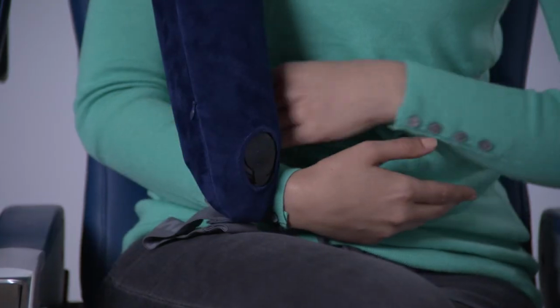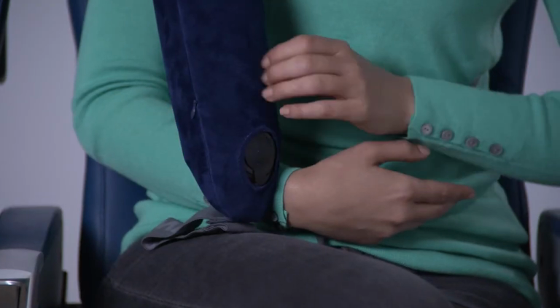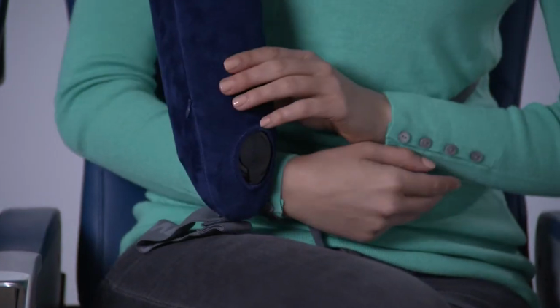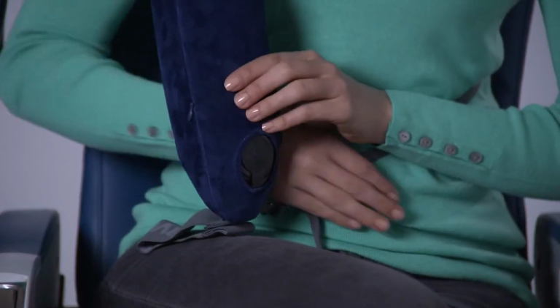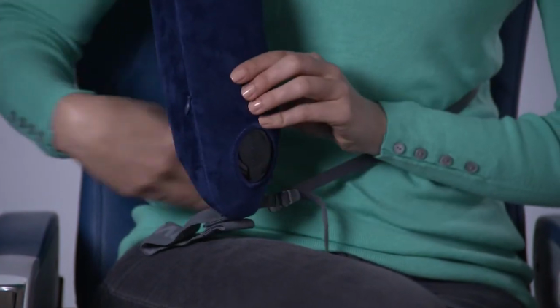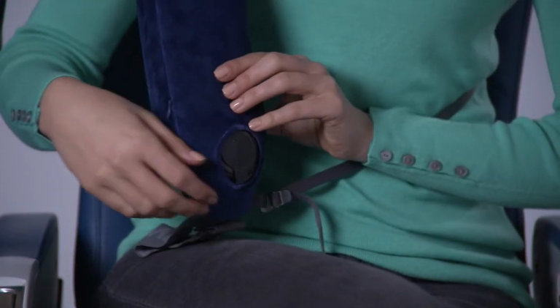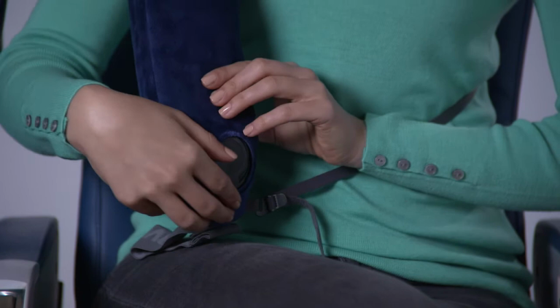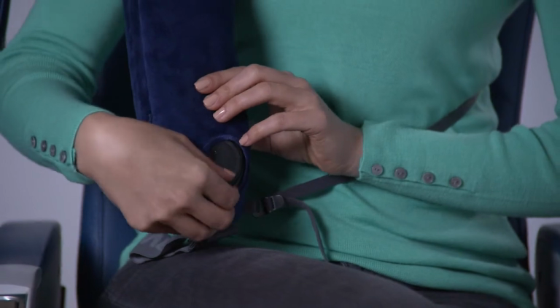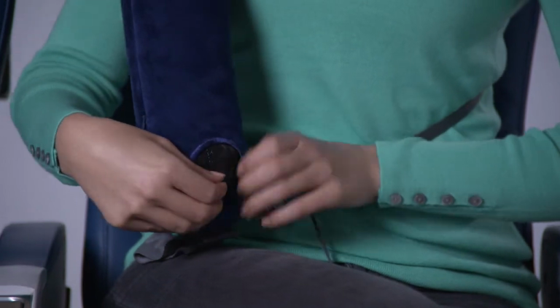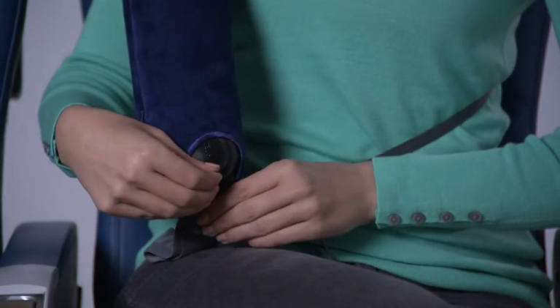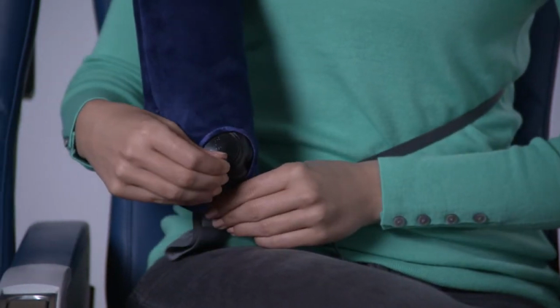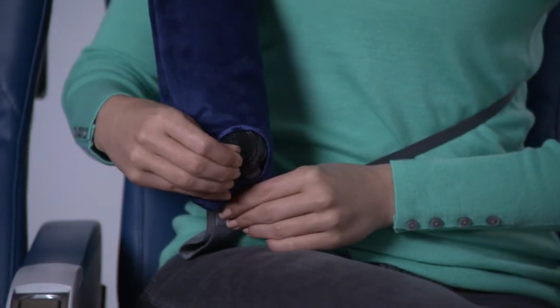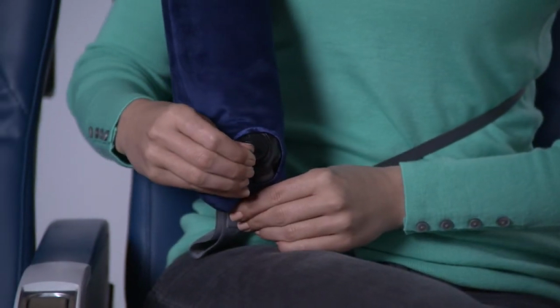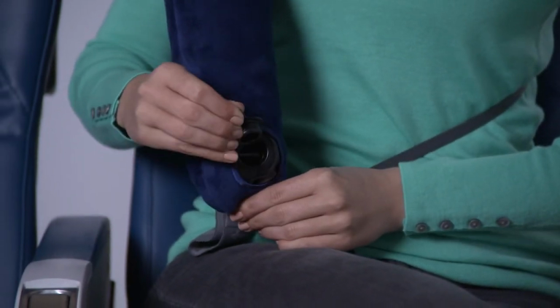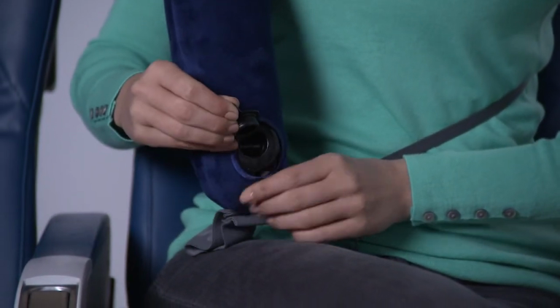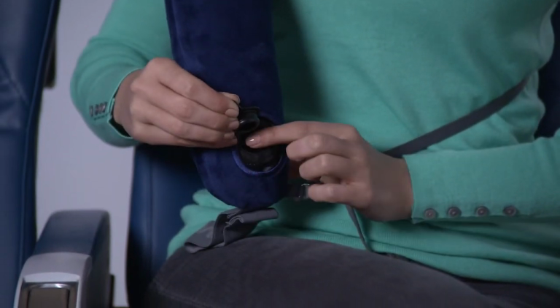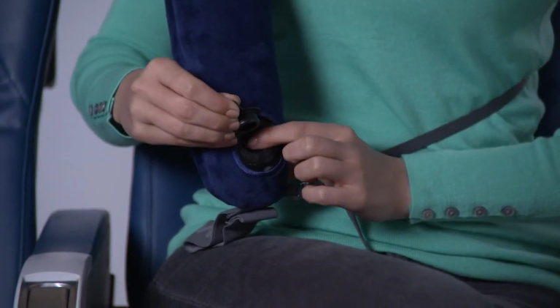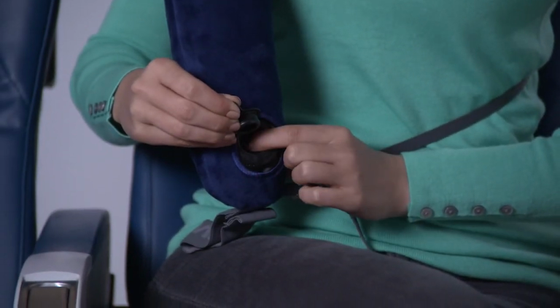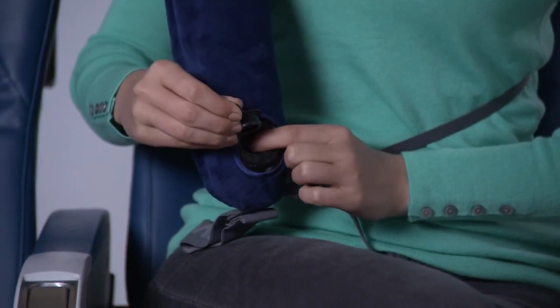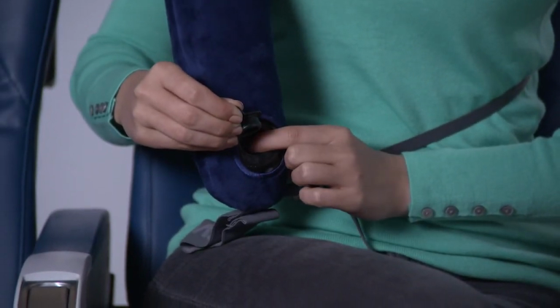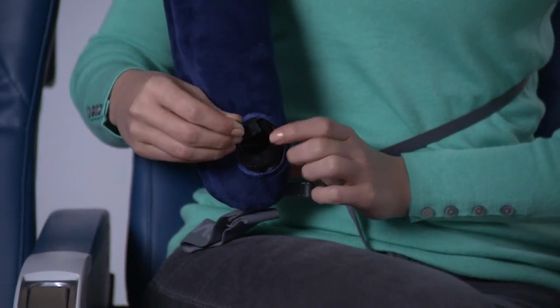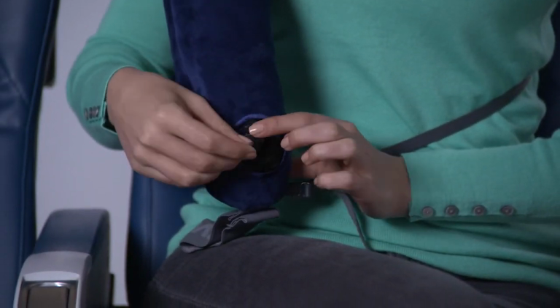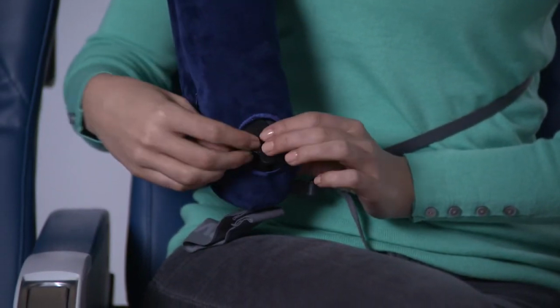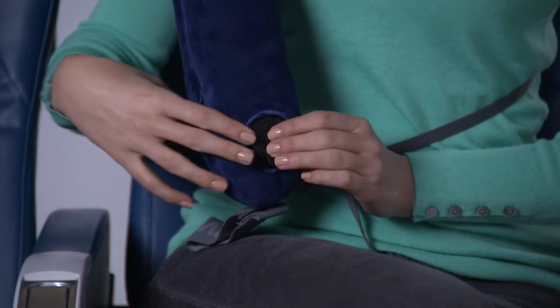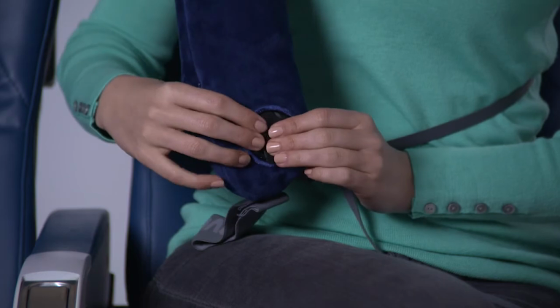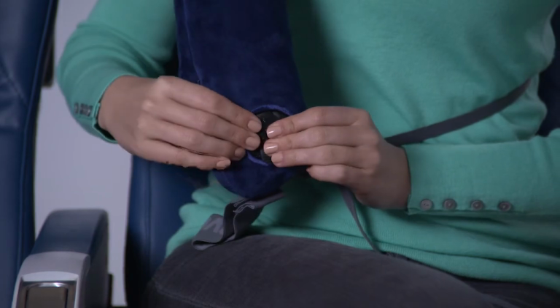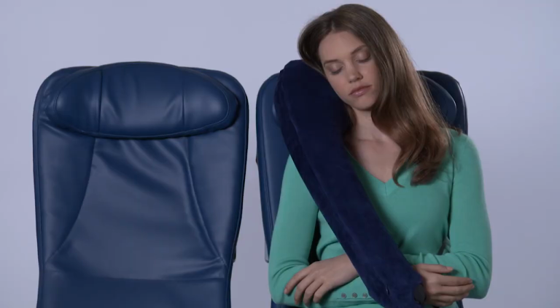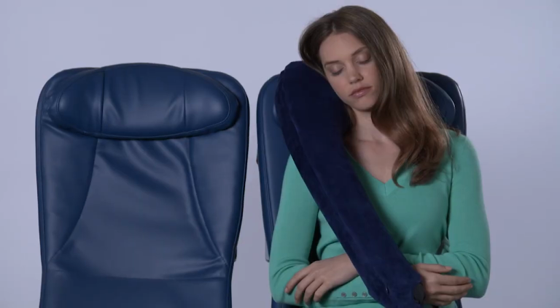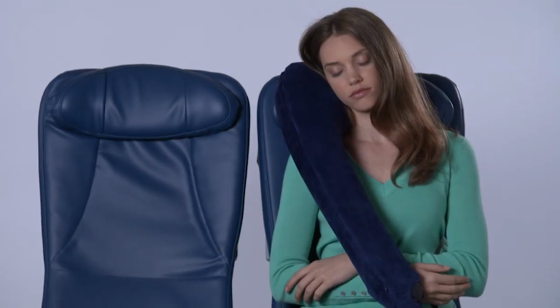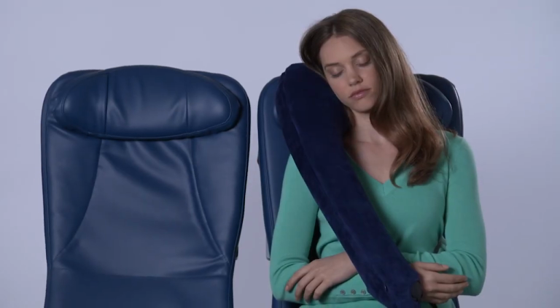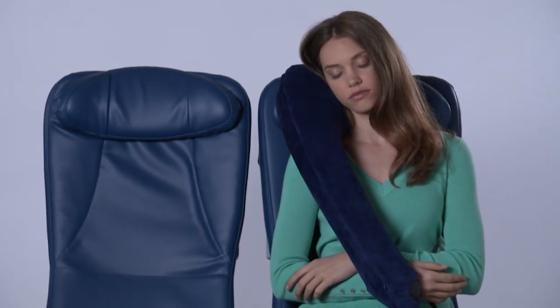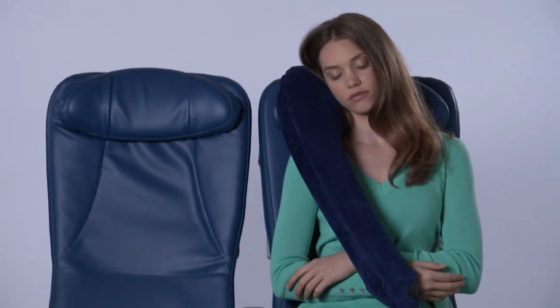To soften the pillow, lift the valve cap and tap the valve lightly to let a little air out, and you're ready to go.